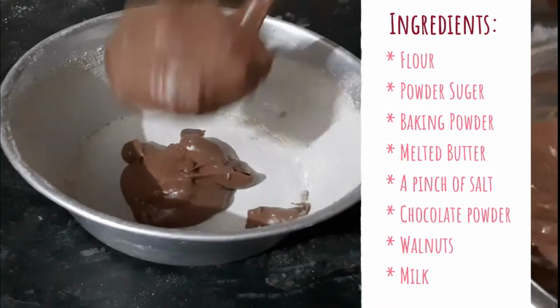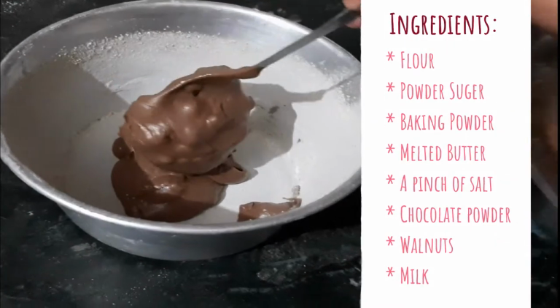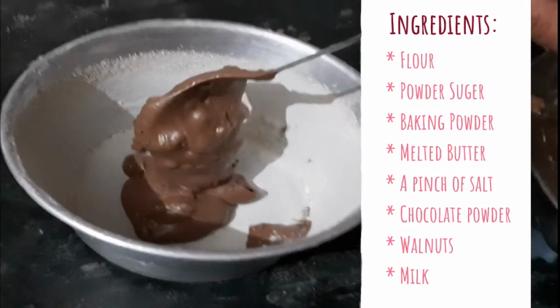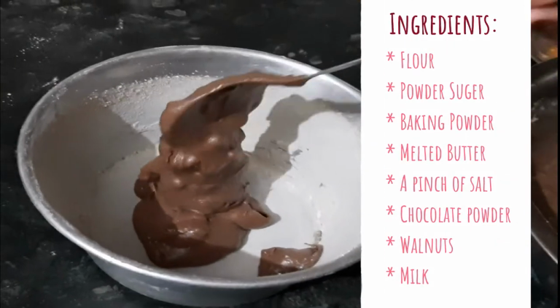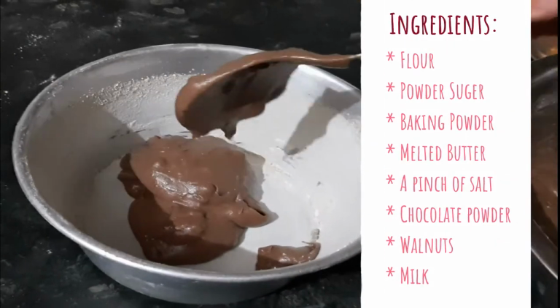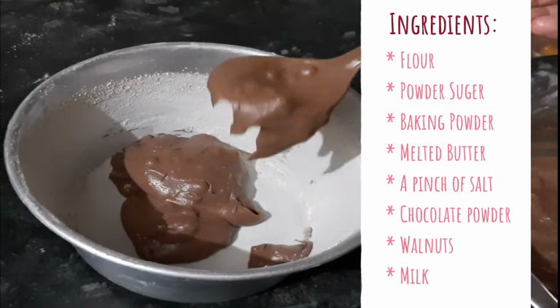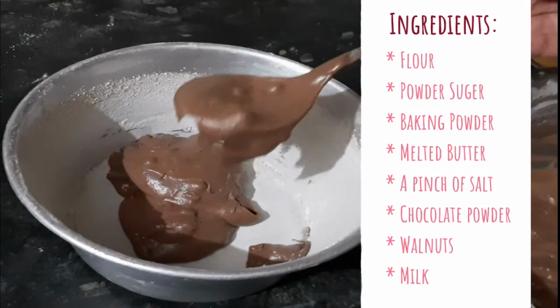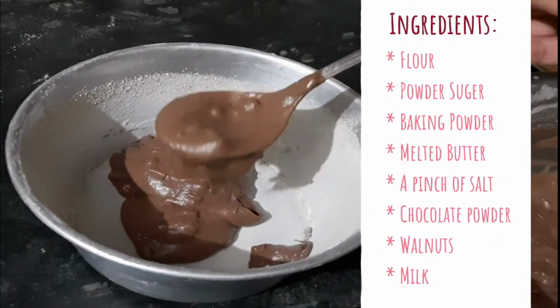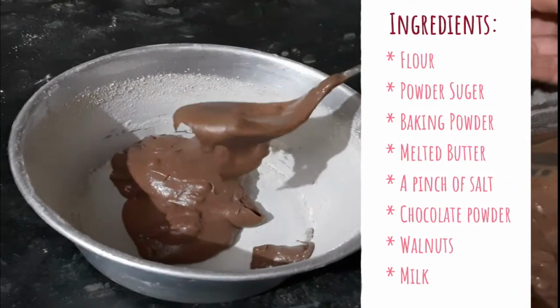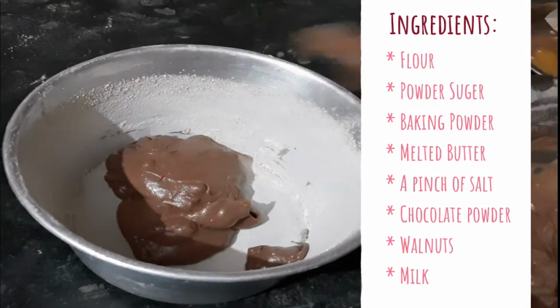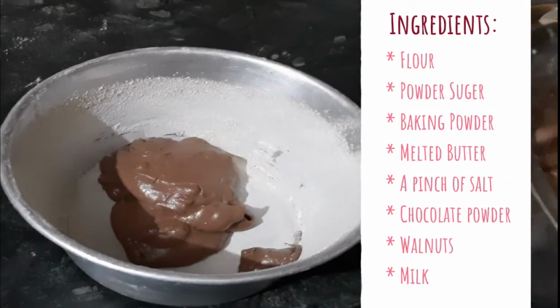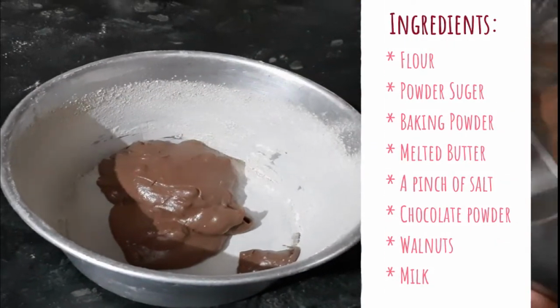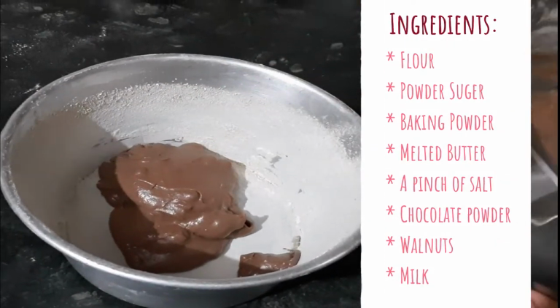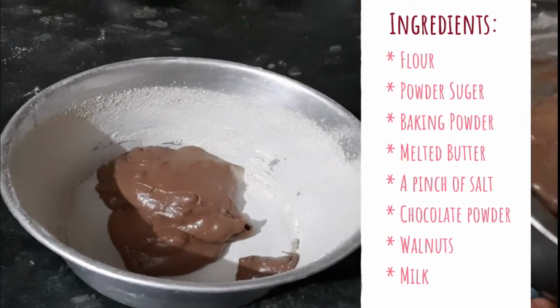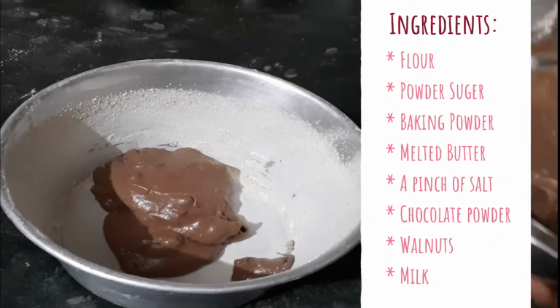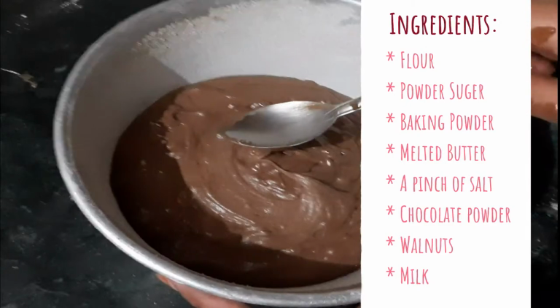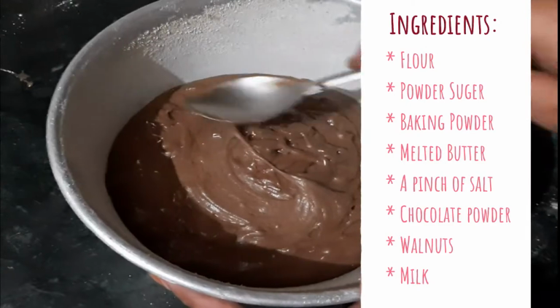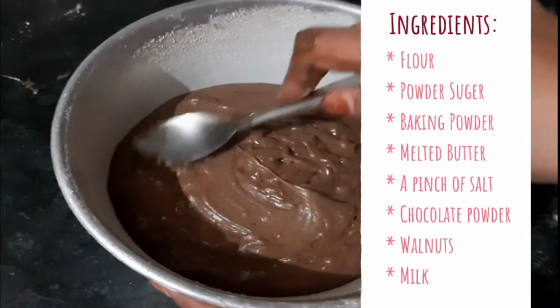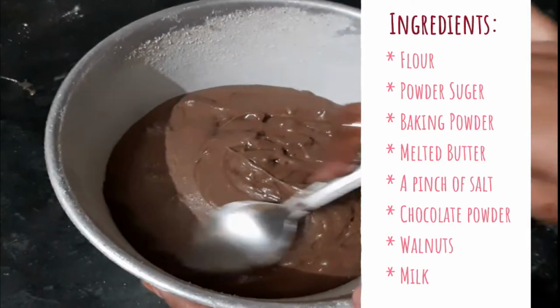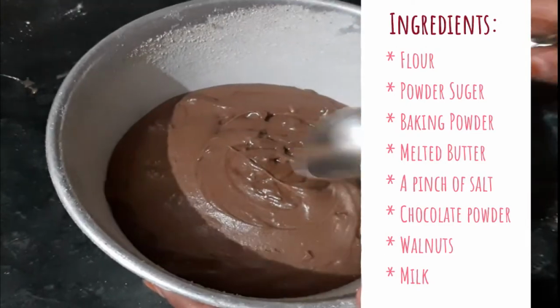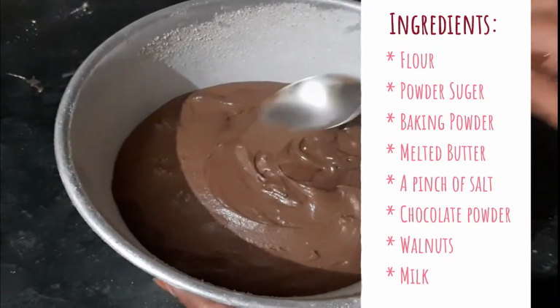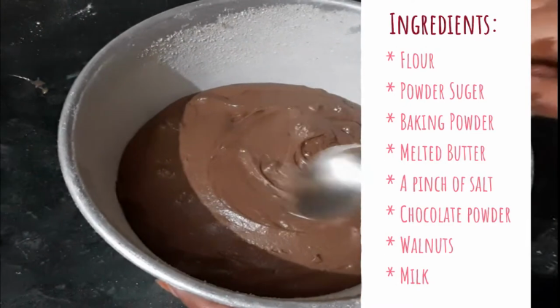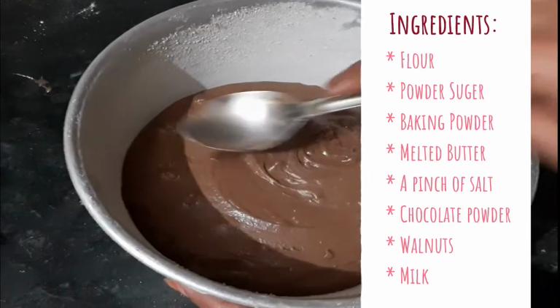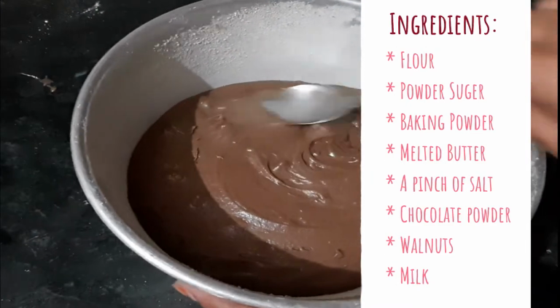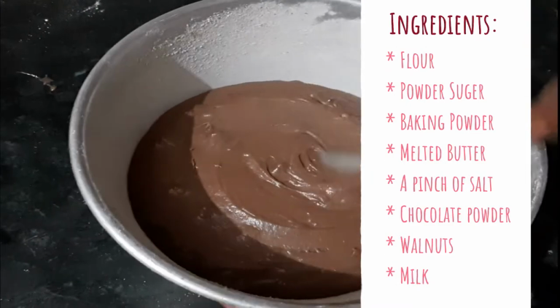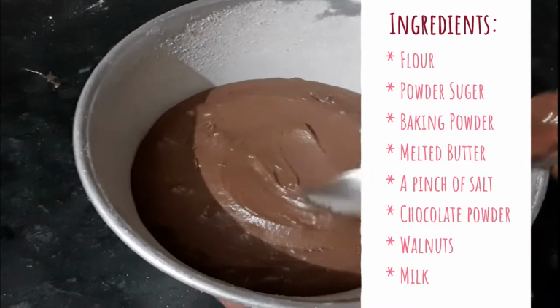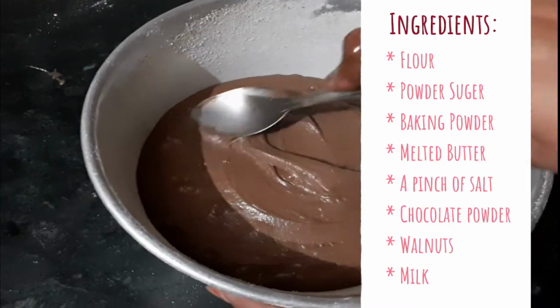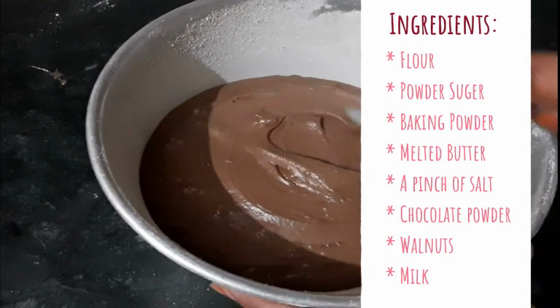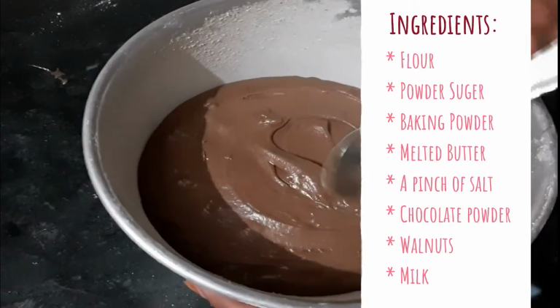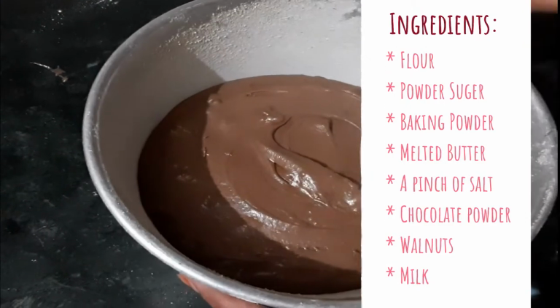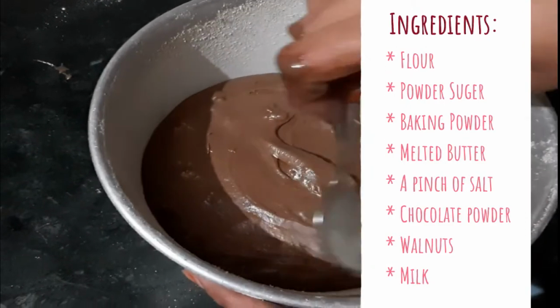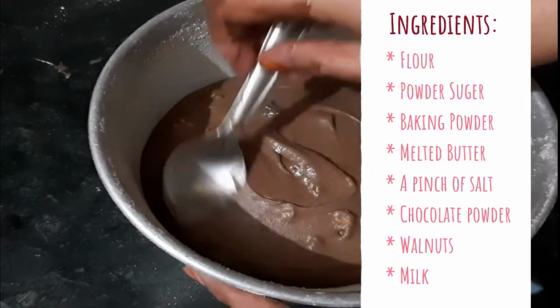For this recipe we need flour, powdered sugar, baking soda, melted butter, a pinch of salt, chocolate powder, walnuts, and milk.